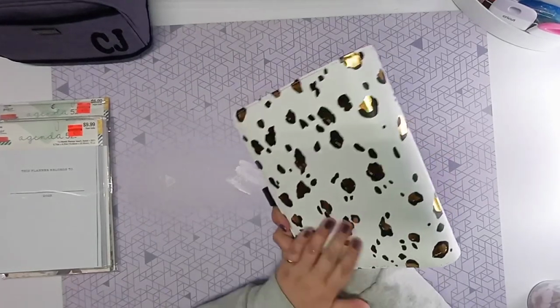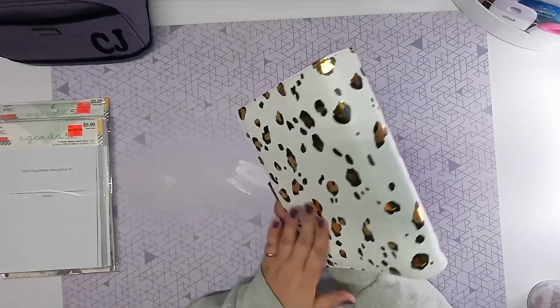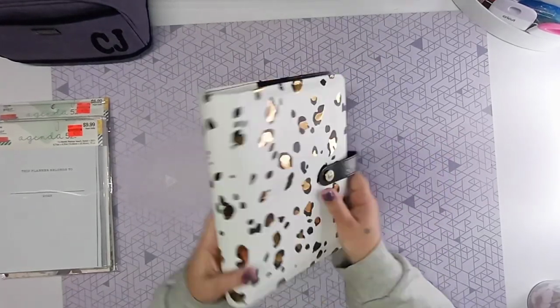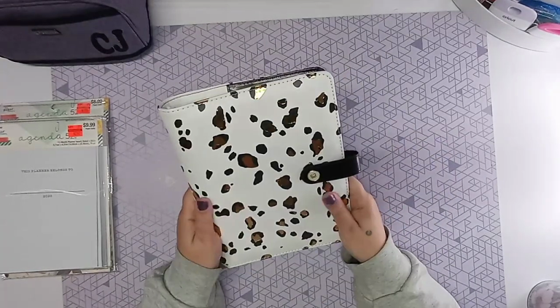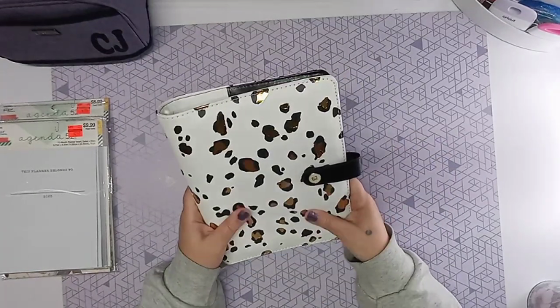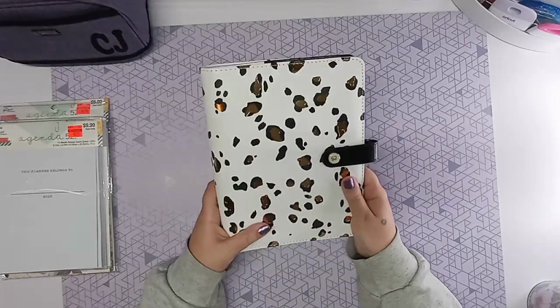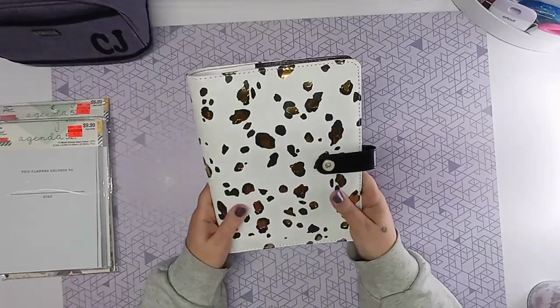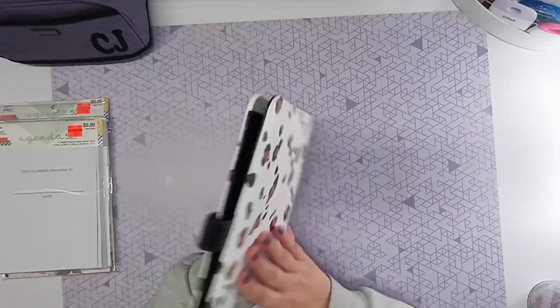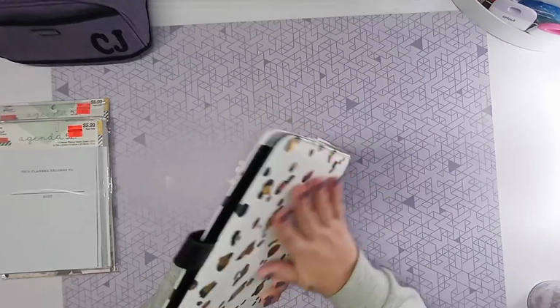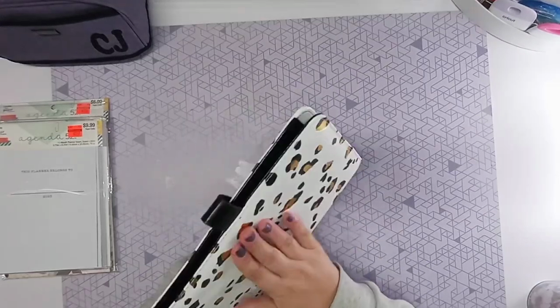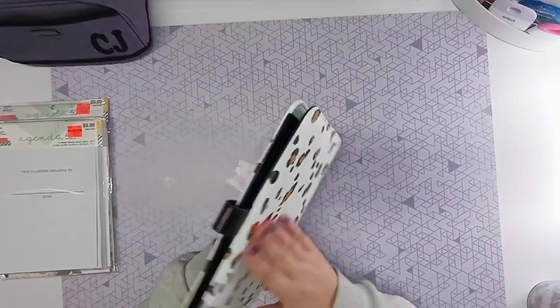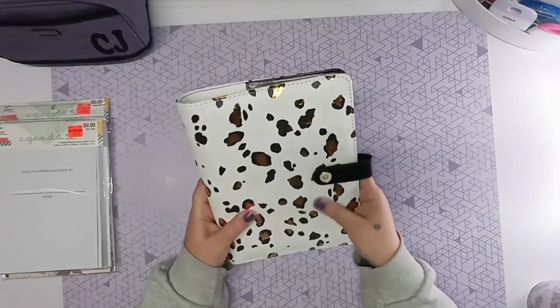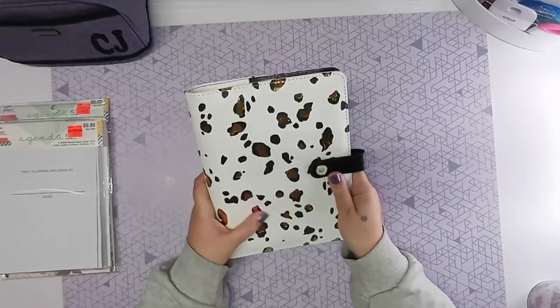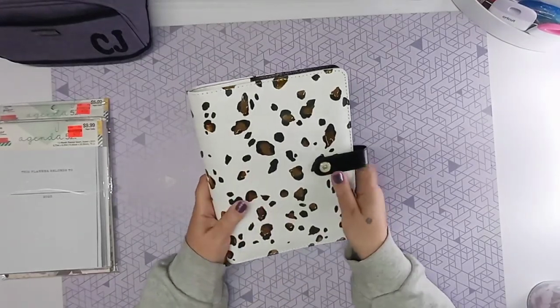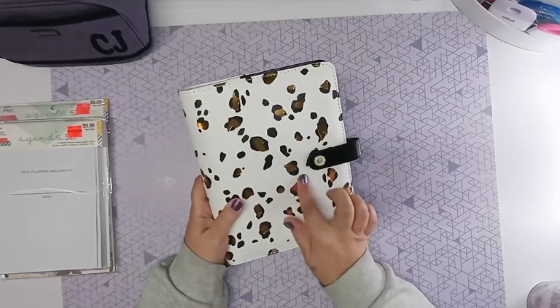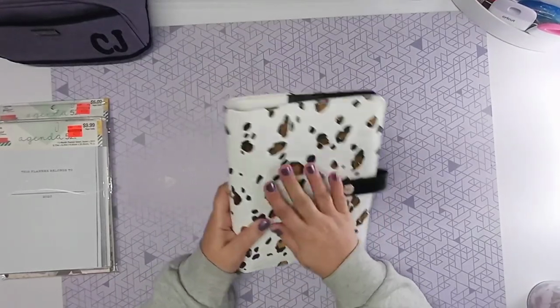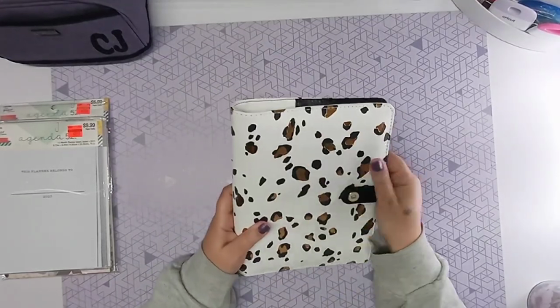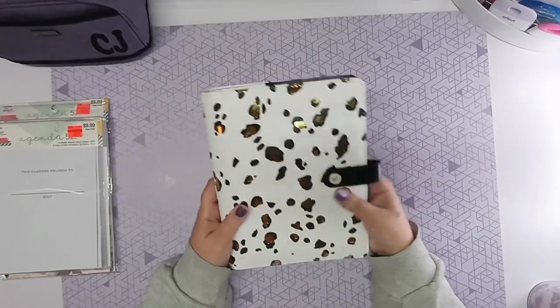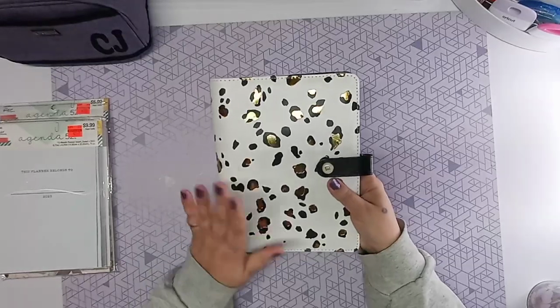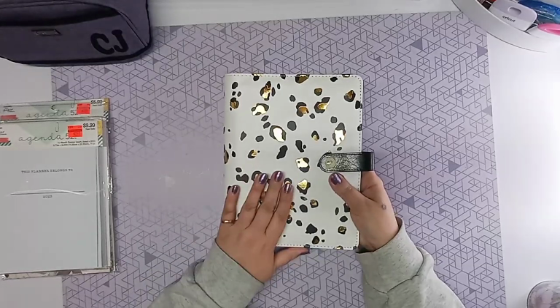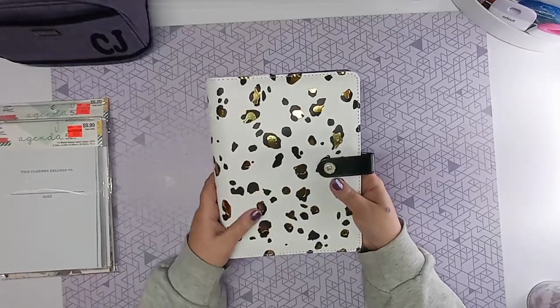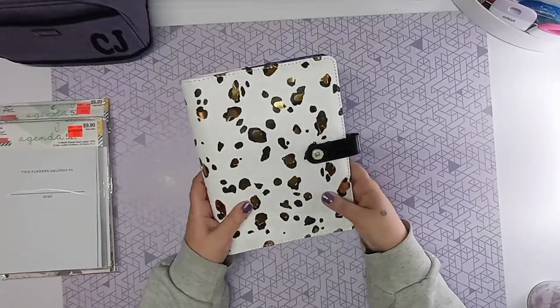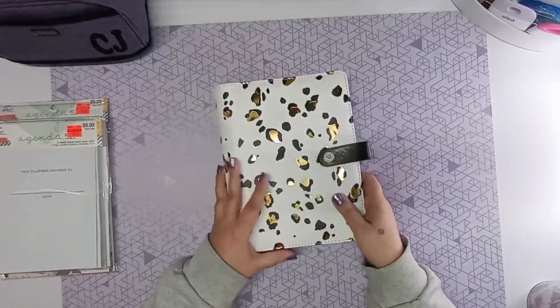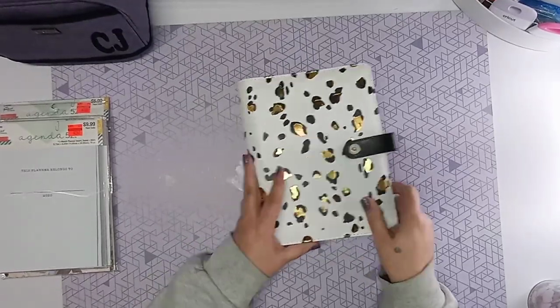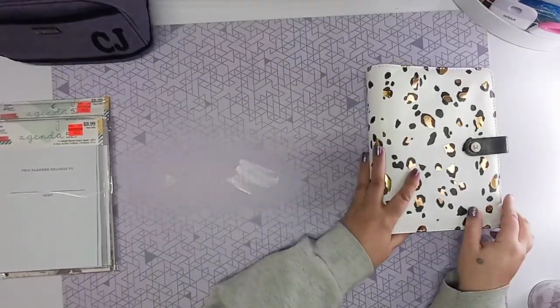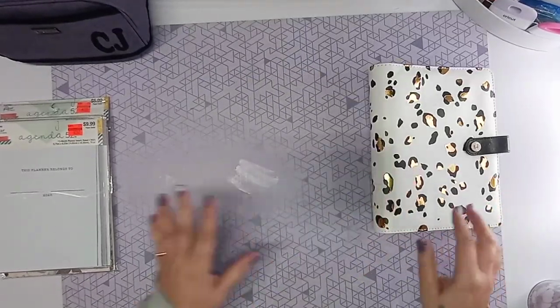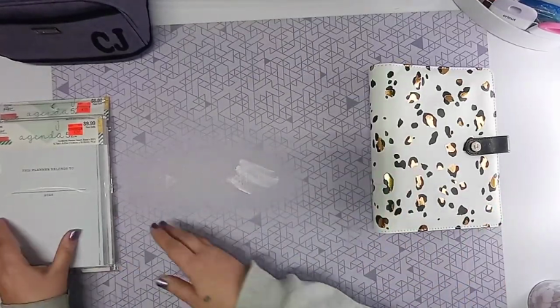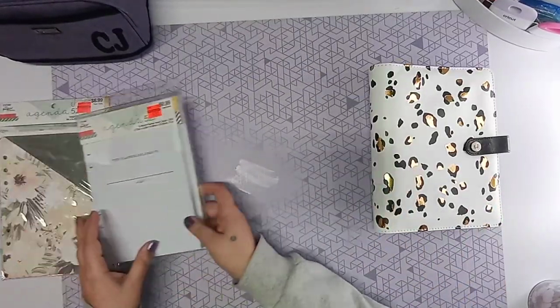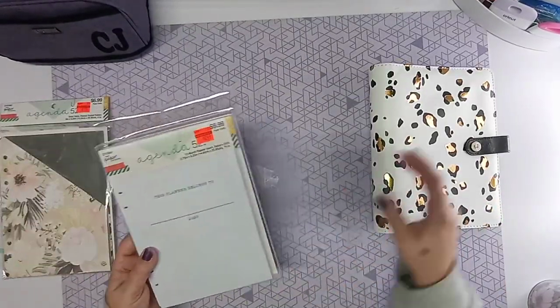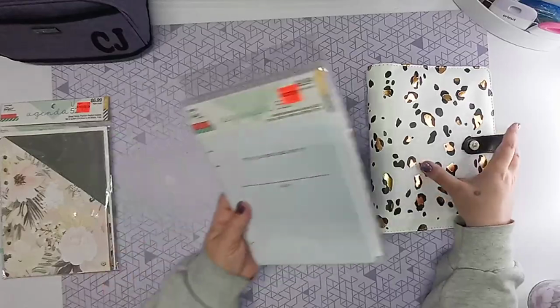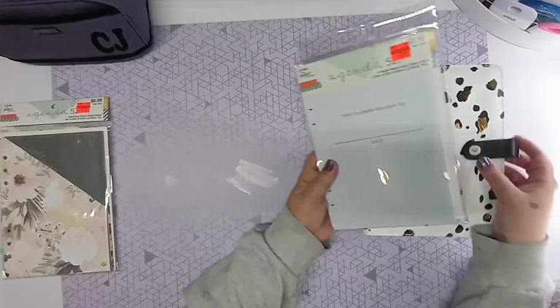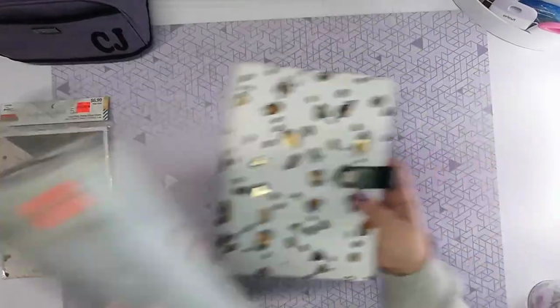This is definitely a faux leather feel. It isn't meant to be actual leather — certainly not leather. It's definitely faux leather. It's very pretty though. The gold foiling on it is very nice.